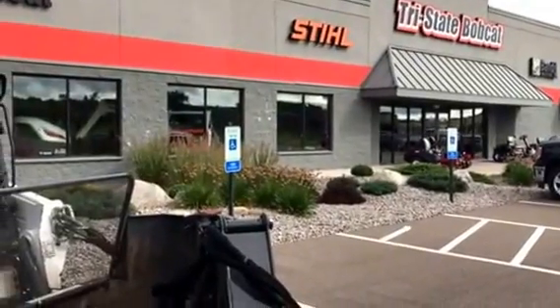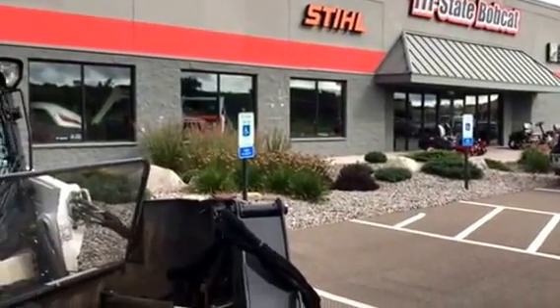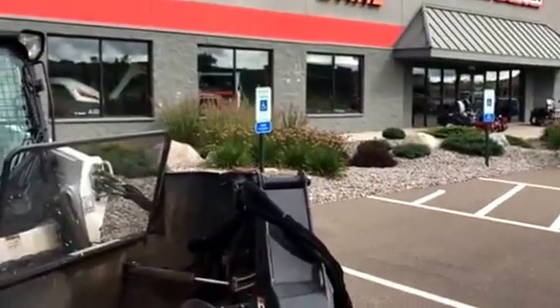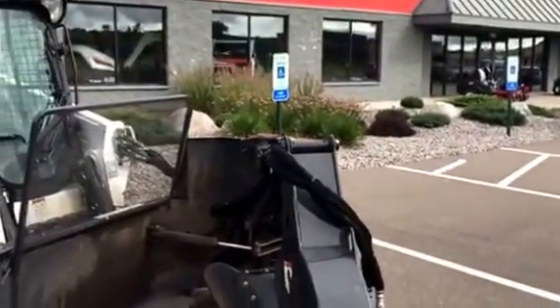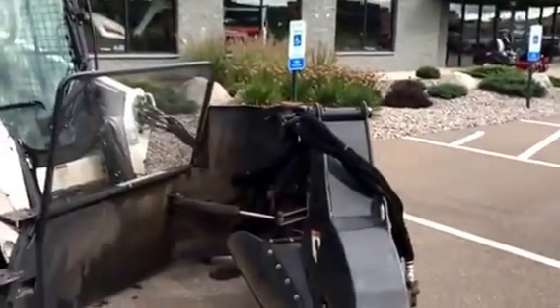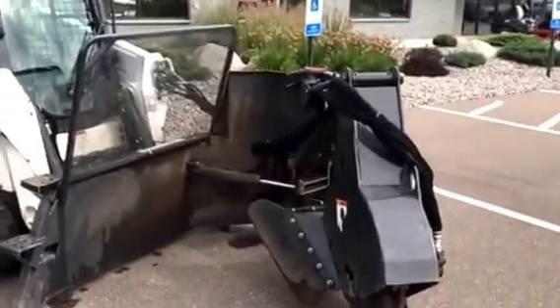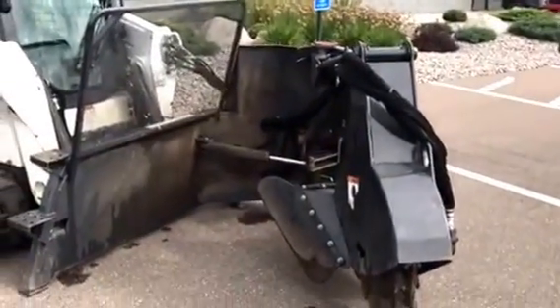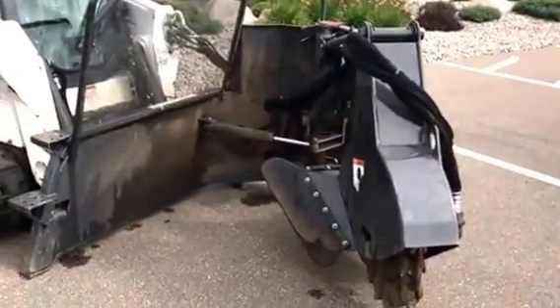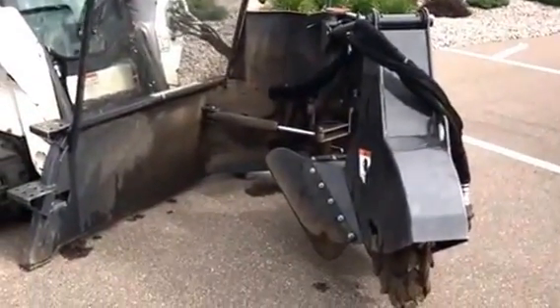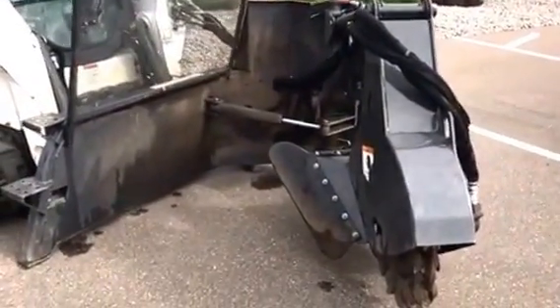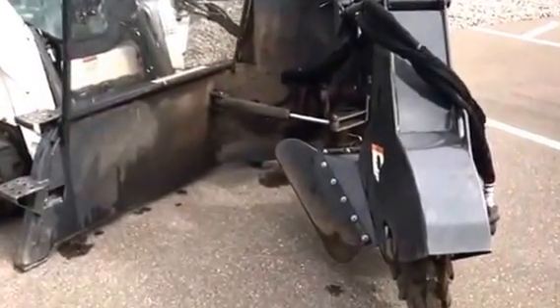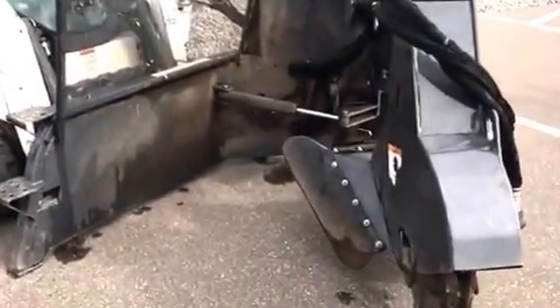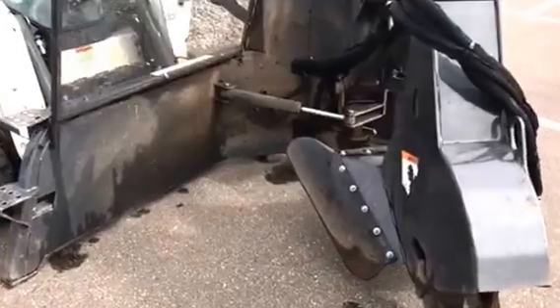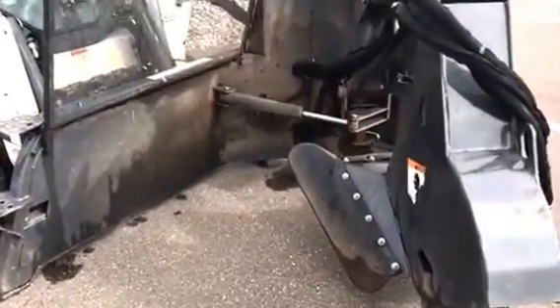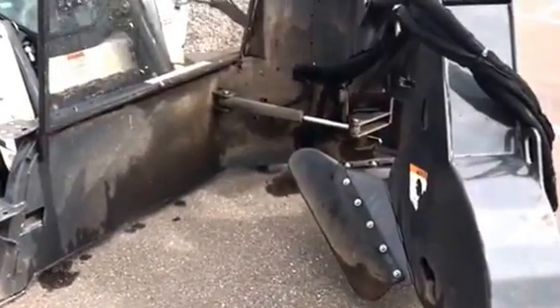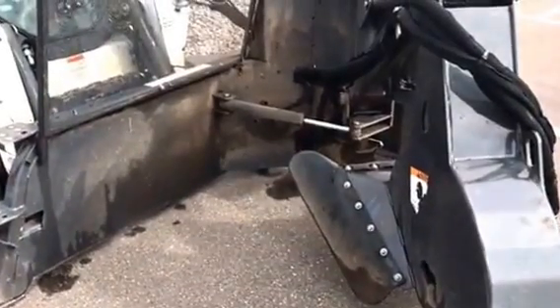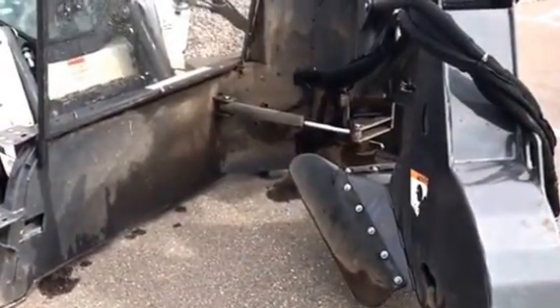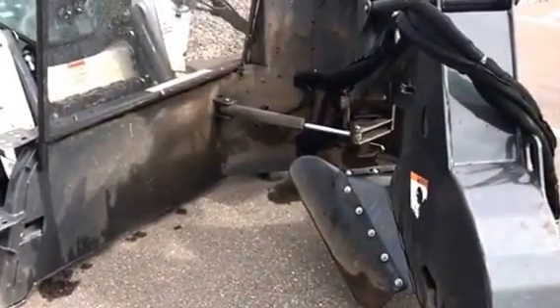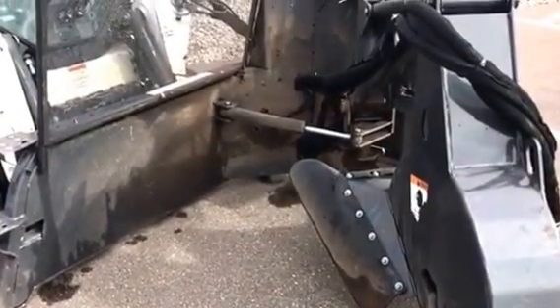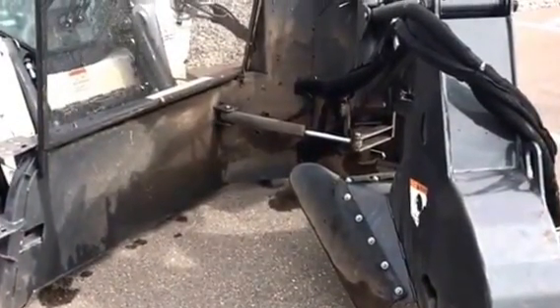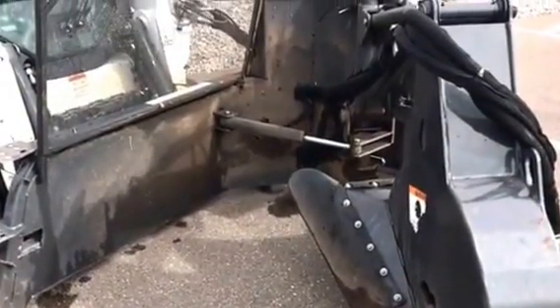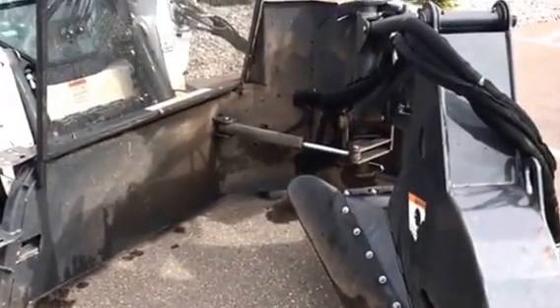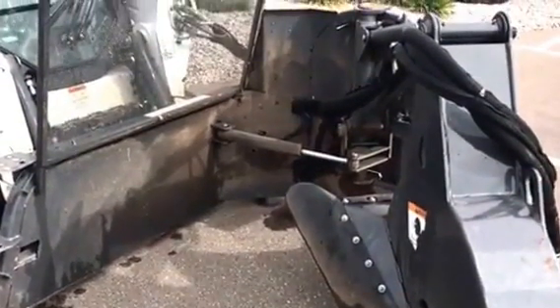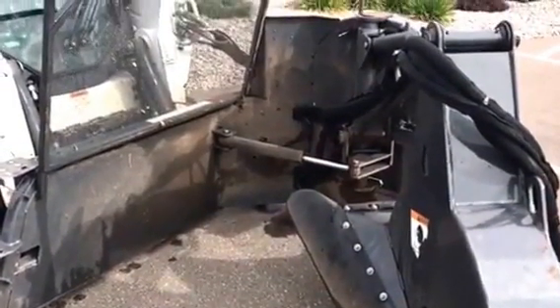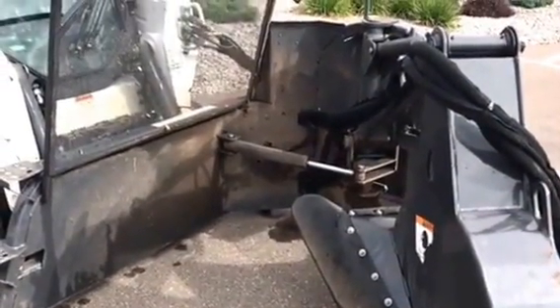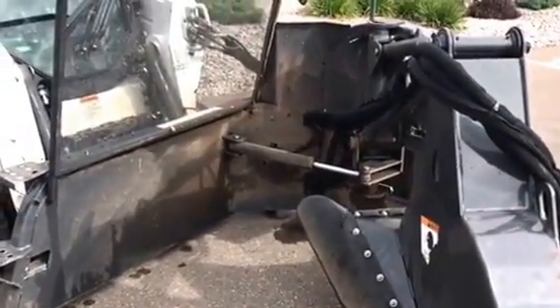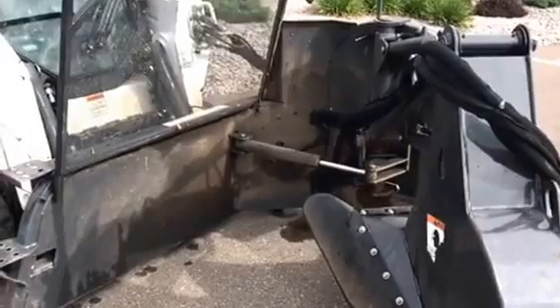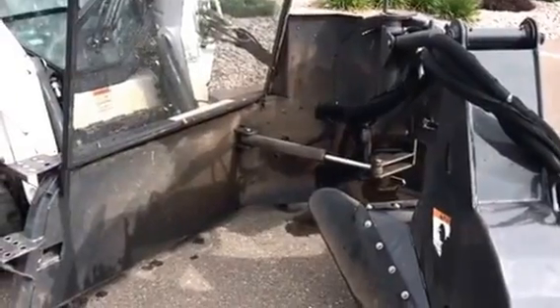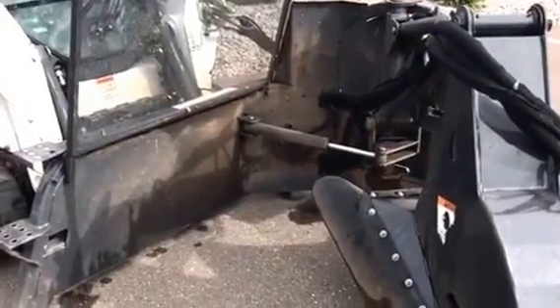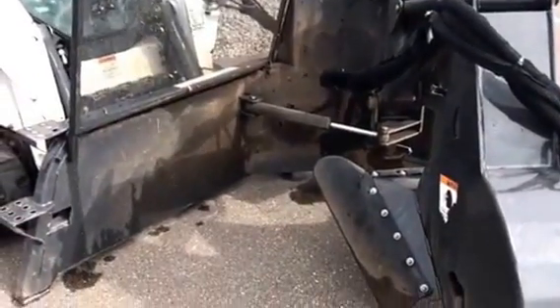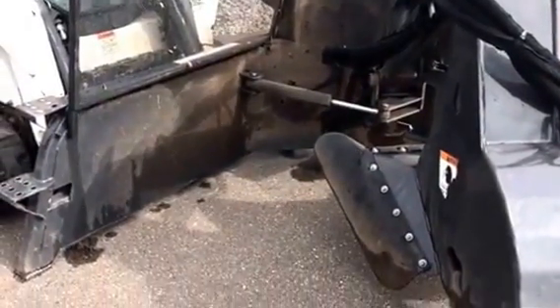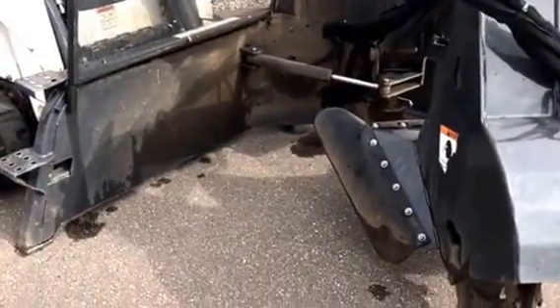Jeff with Tri-State Bobcat. This is the Bobcat SG60 Stump Grinder — a versatile machine with a 90-degree mount to the operator, so the visibility is wide open.